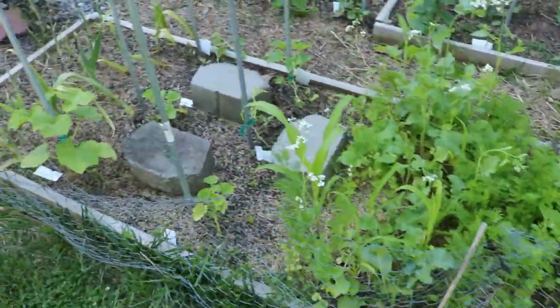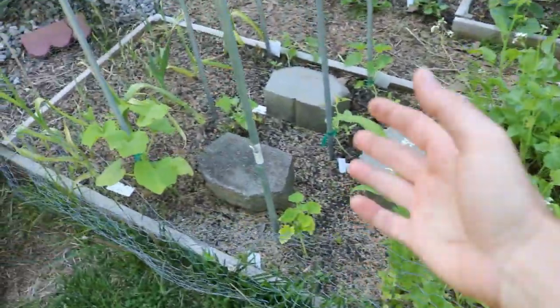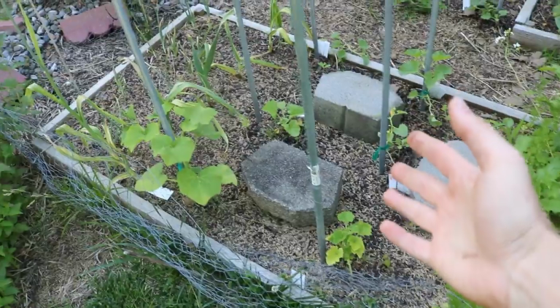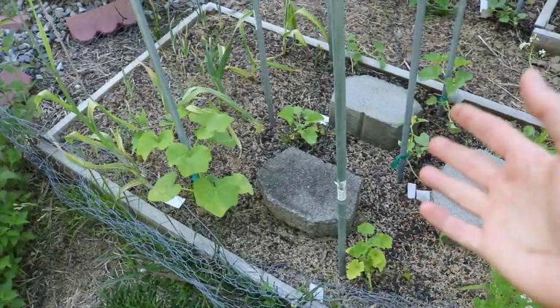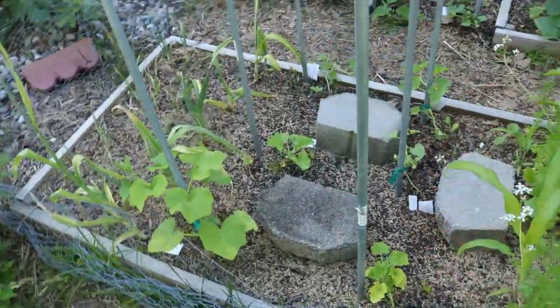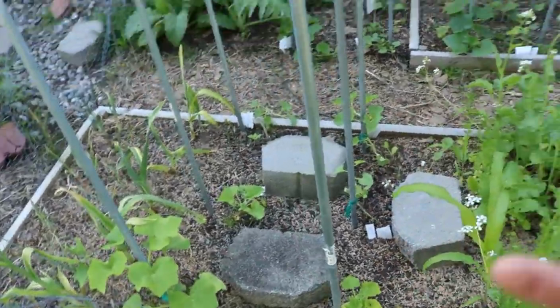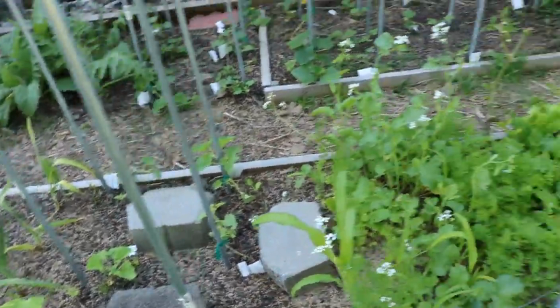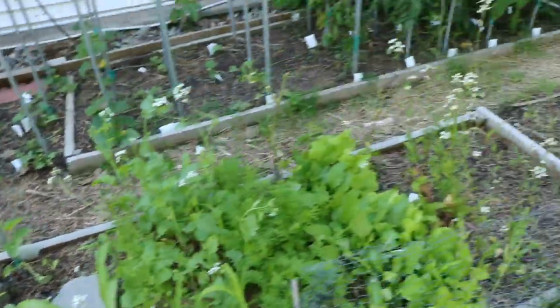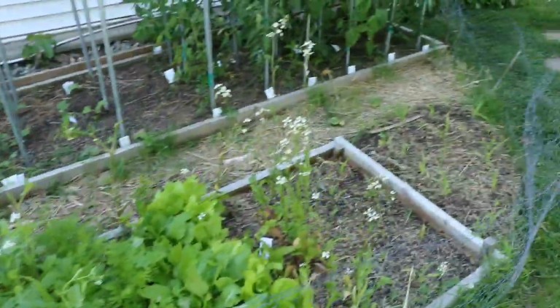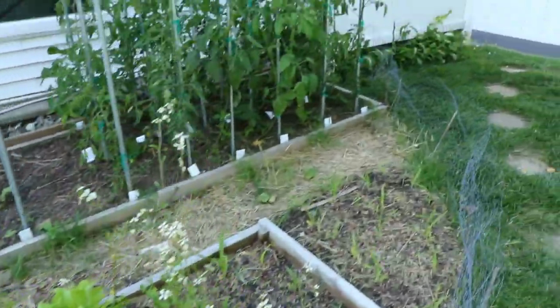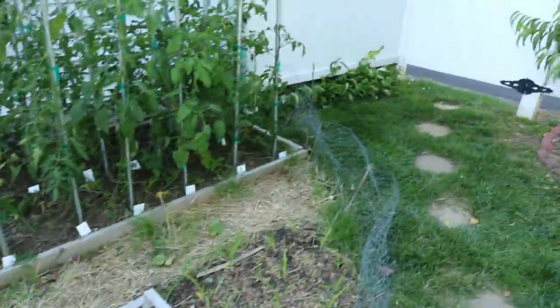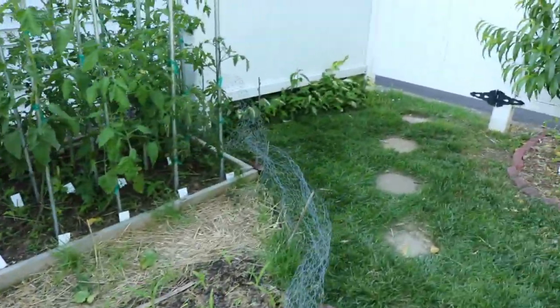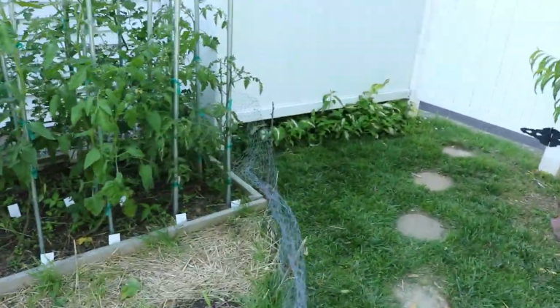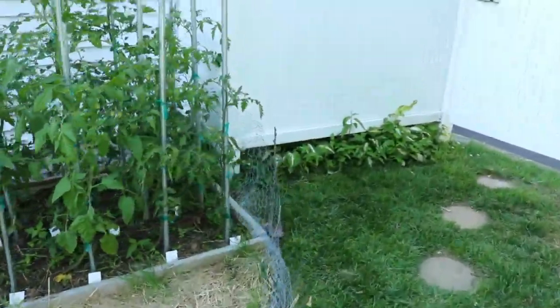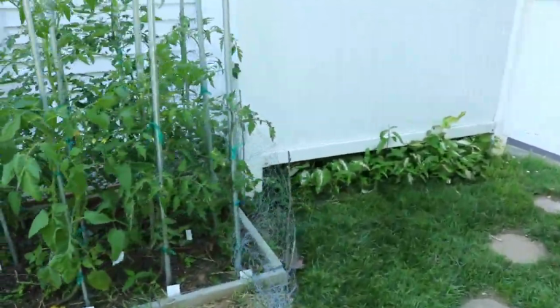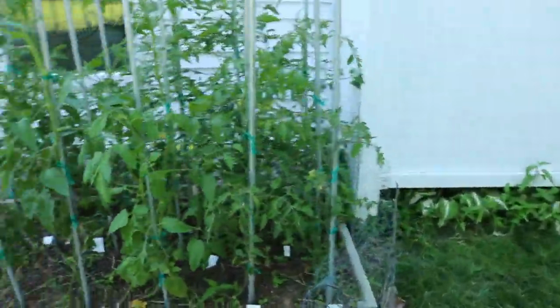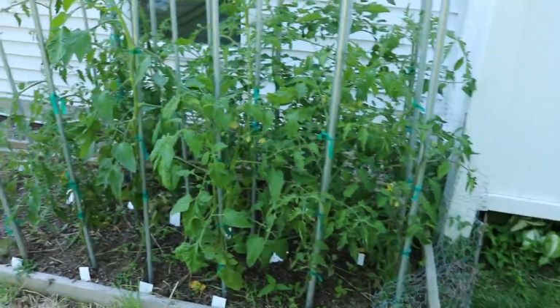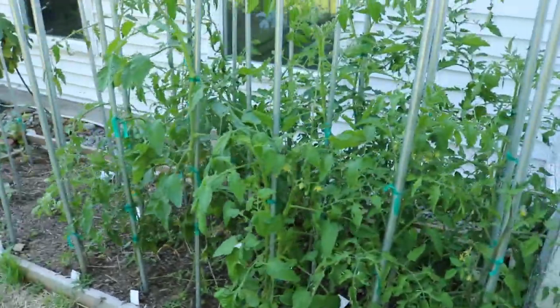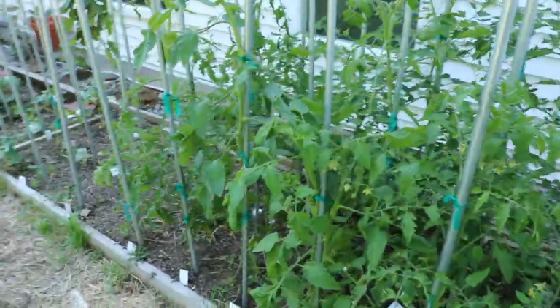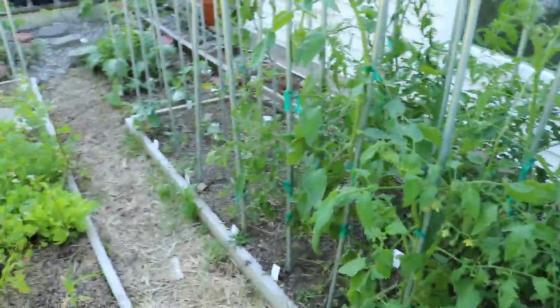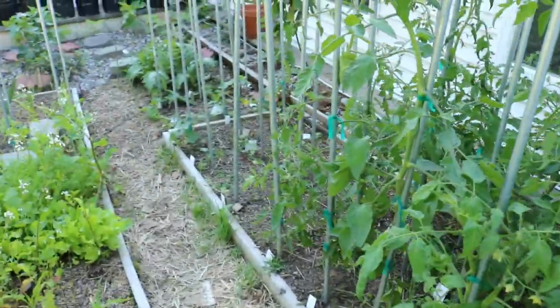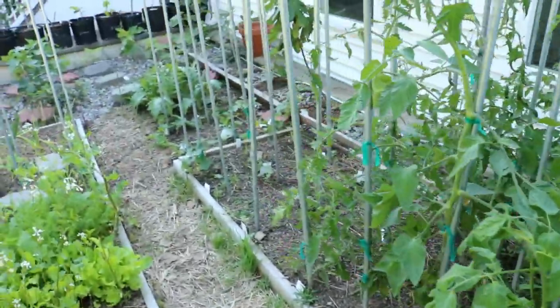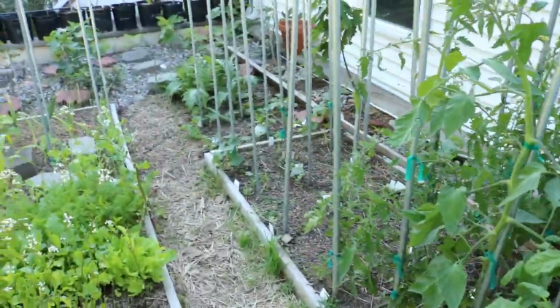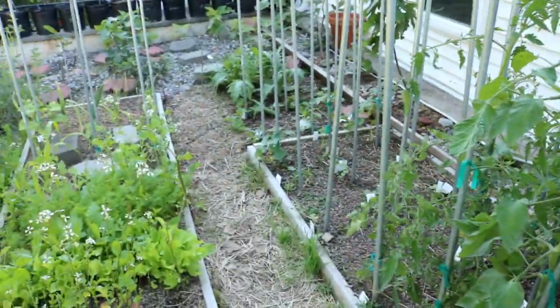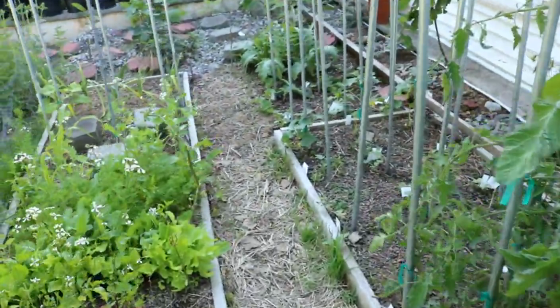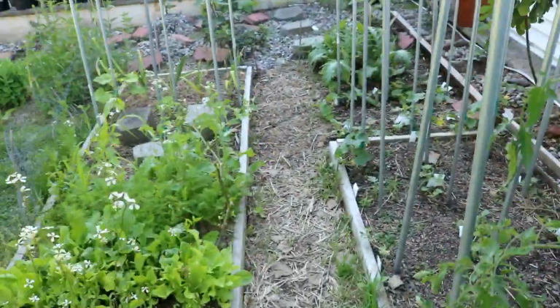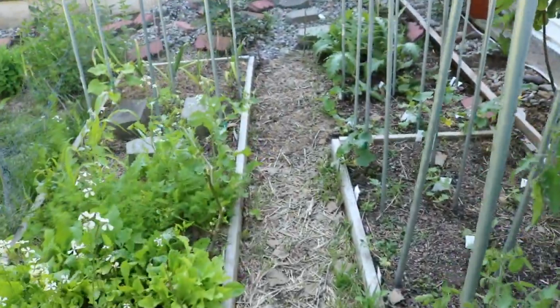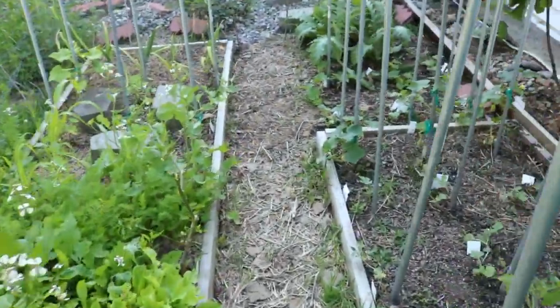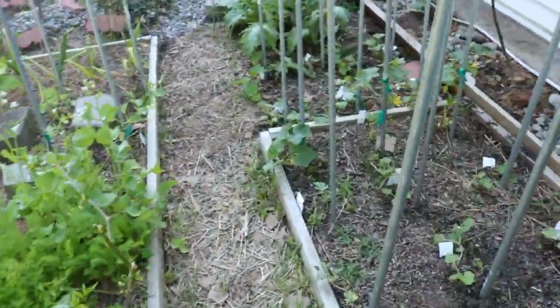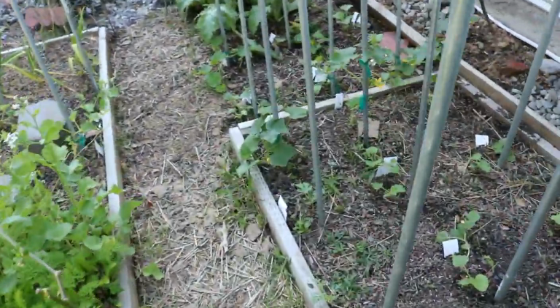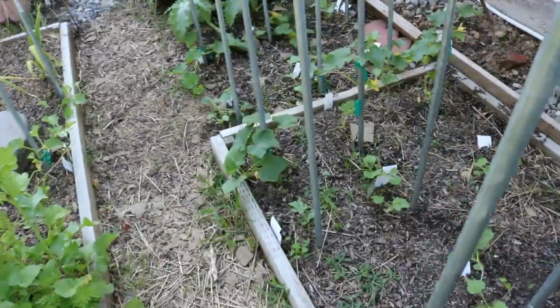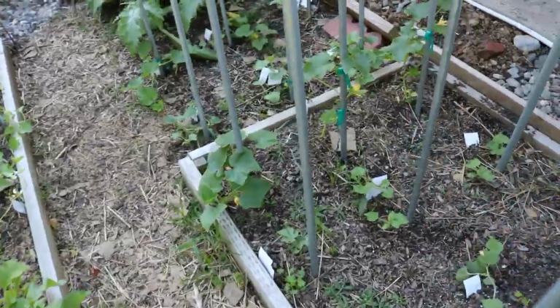That's the goal — get the heat going in this area right here. We've got the melons in. The melons look great. And here's the issue with the melons and some of the annuals here.